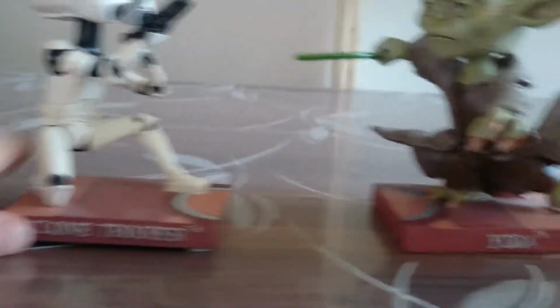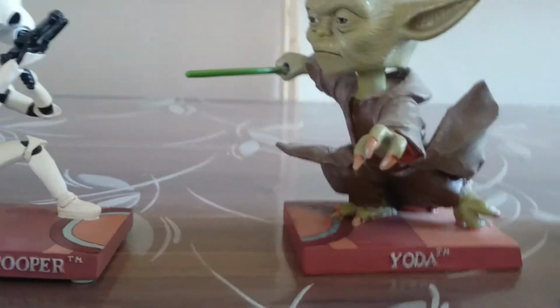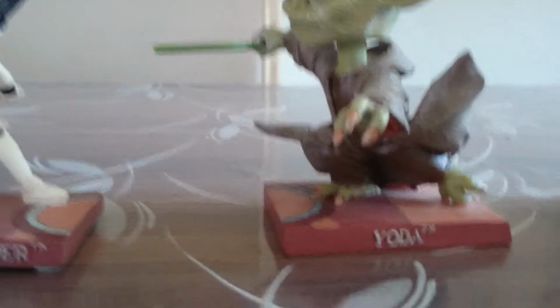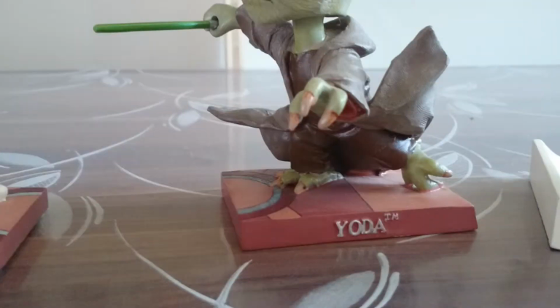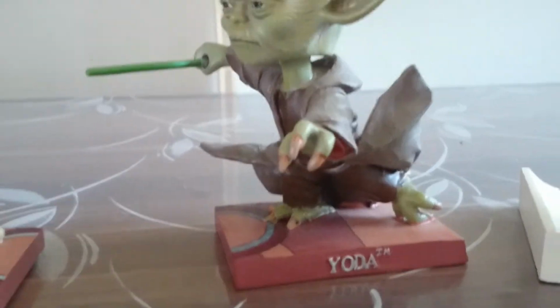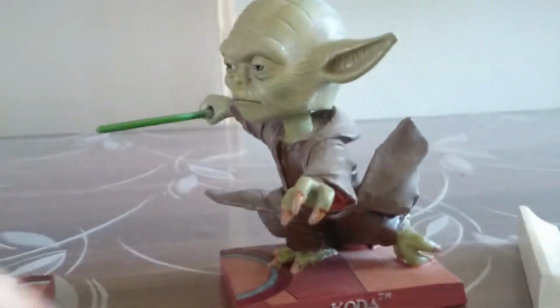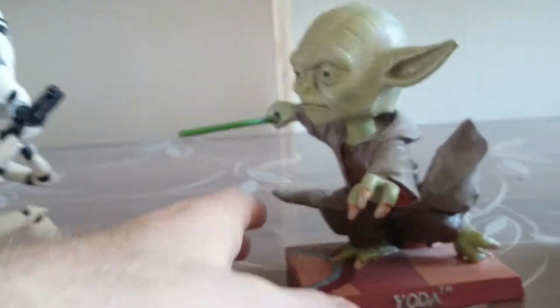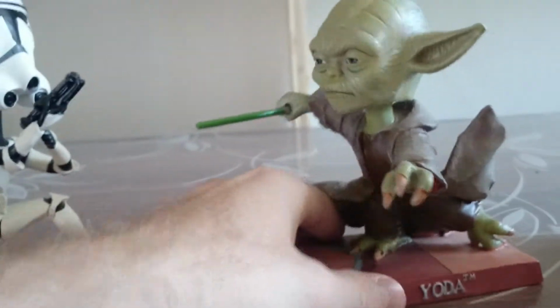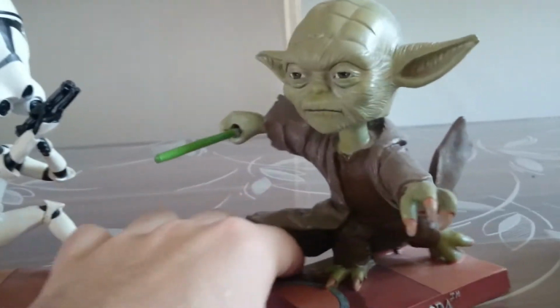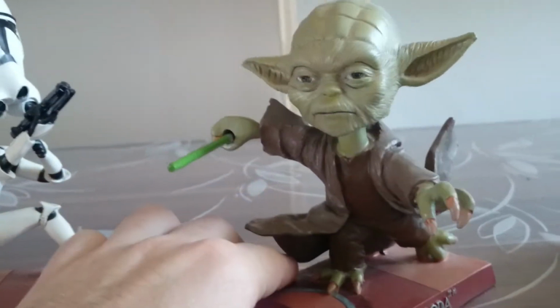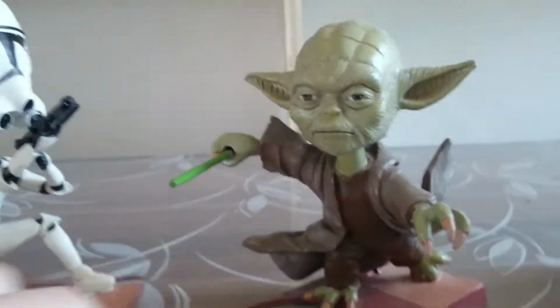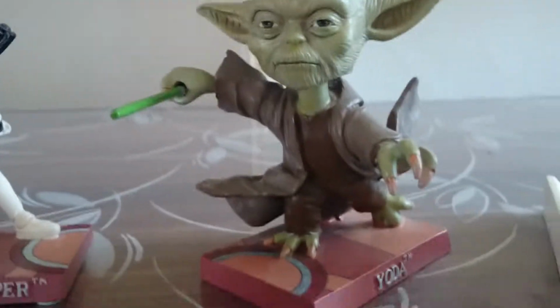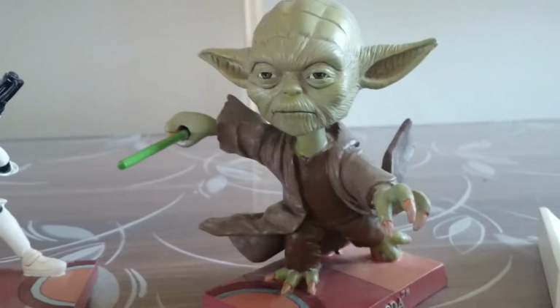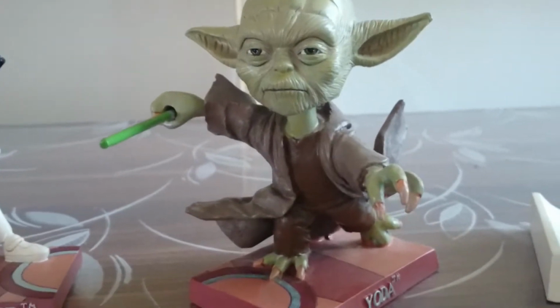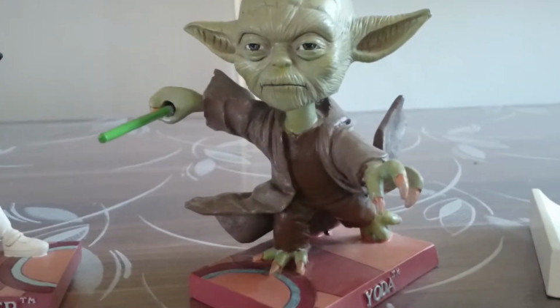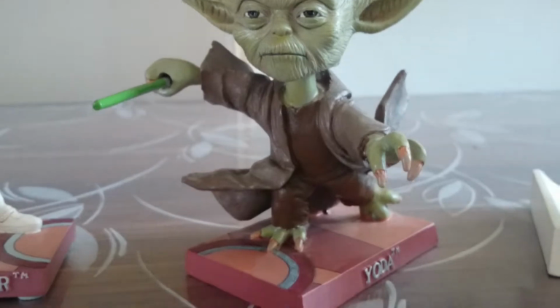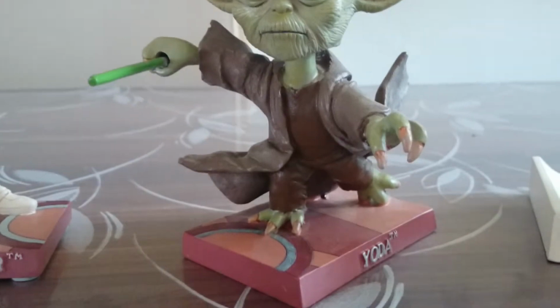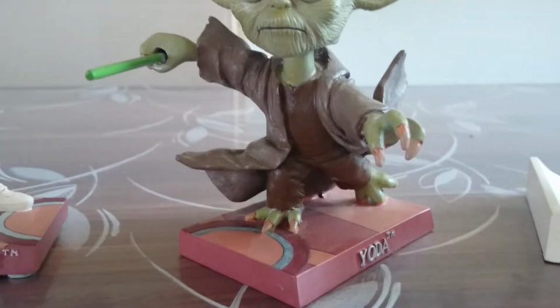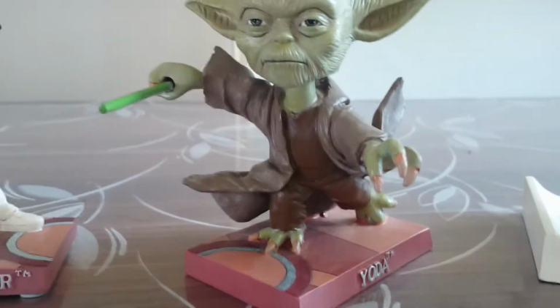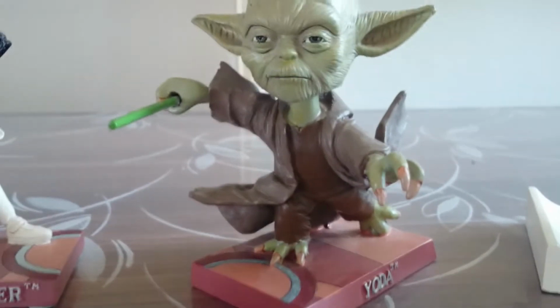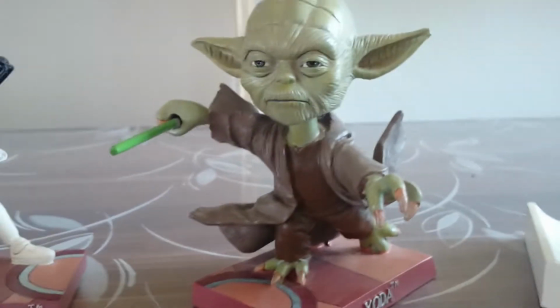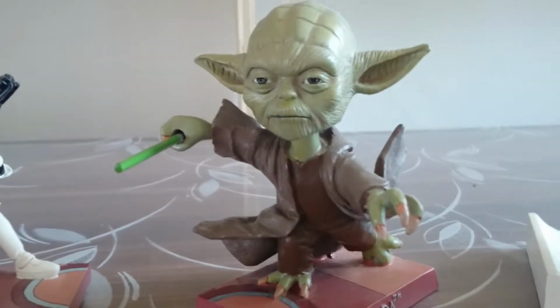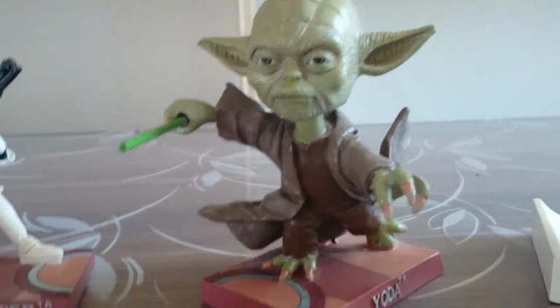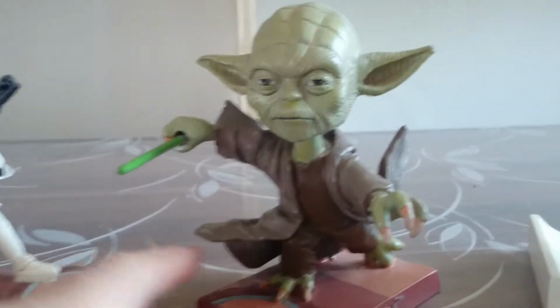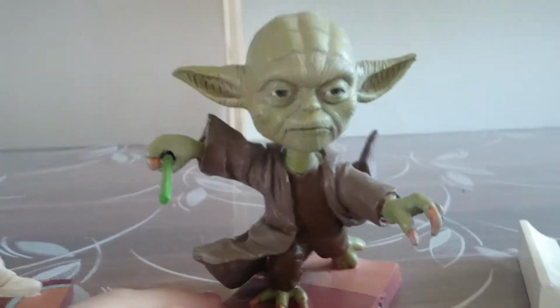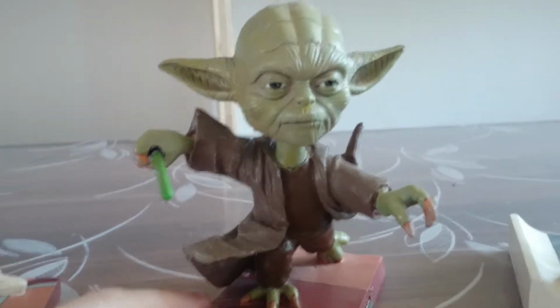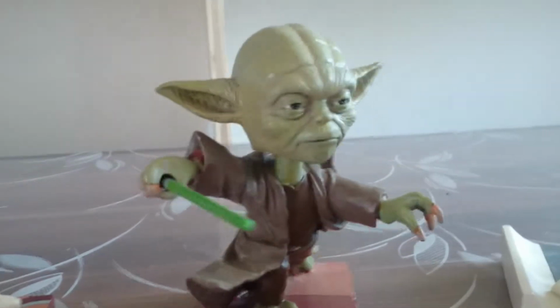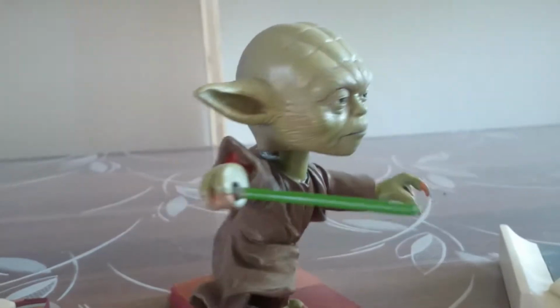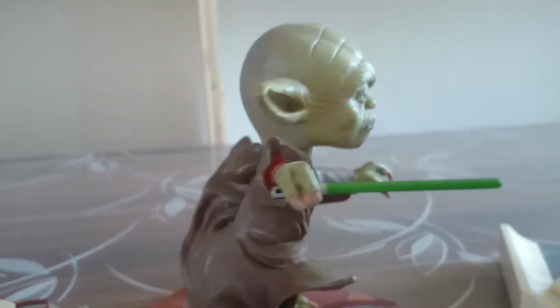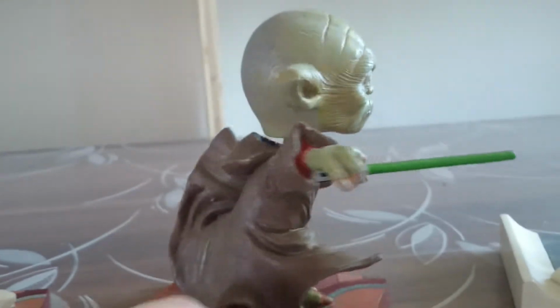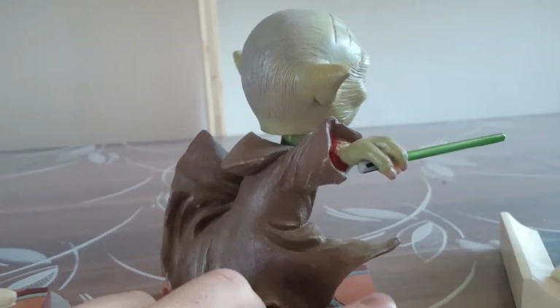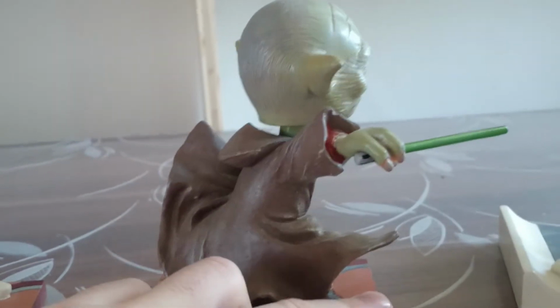Now we go to Yoda. There are many Bubbleheads of Yoda, but this is just the greatest one. Looks just very great.